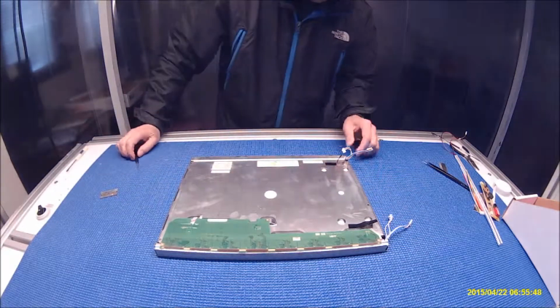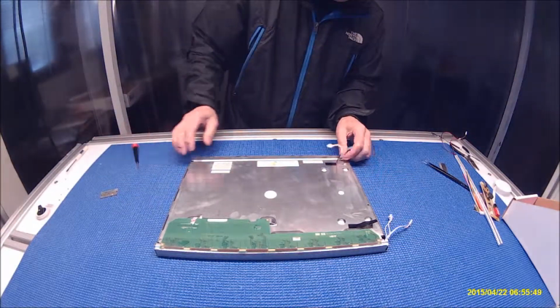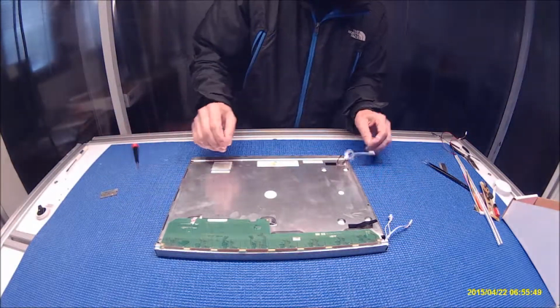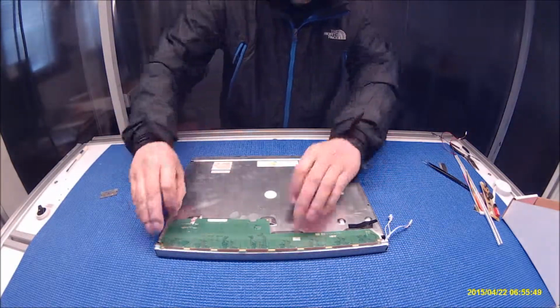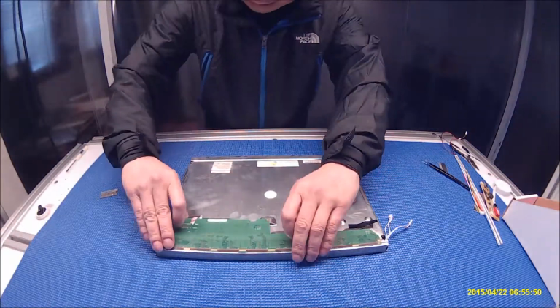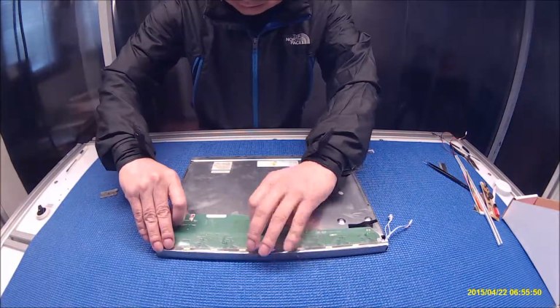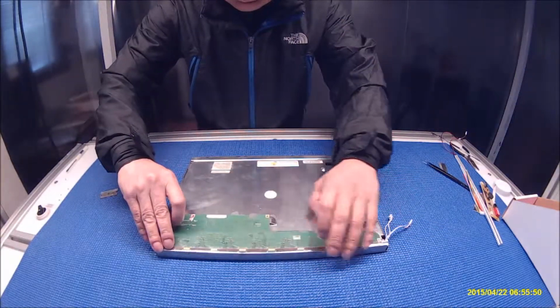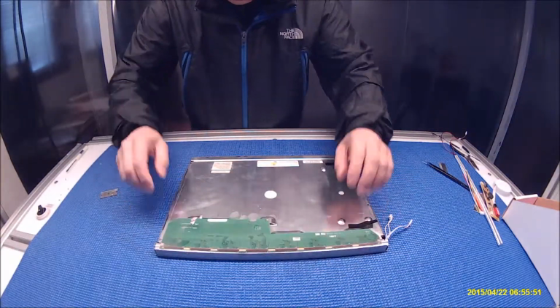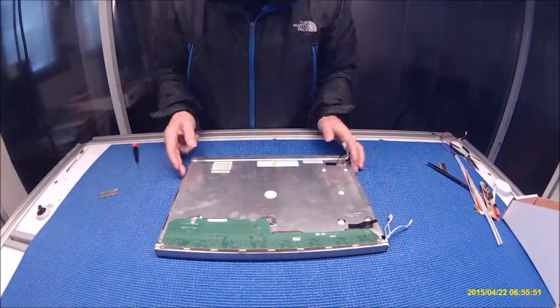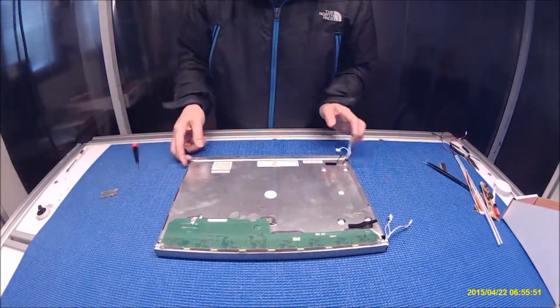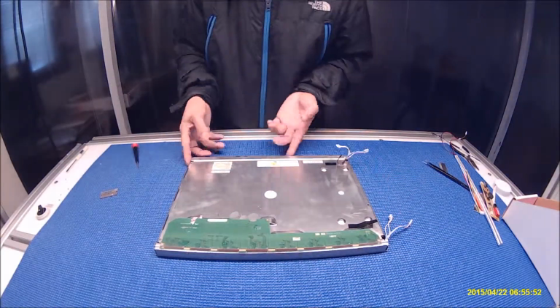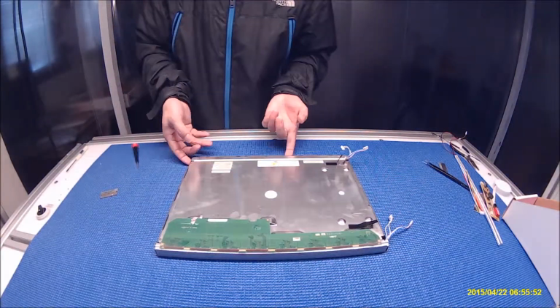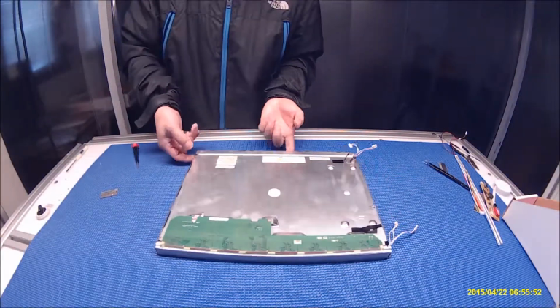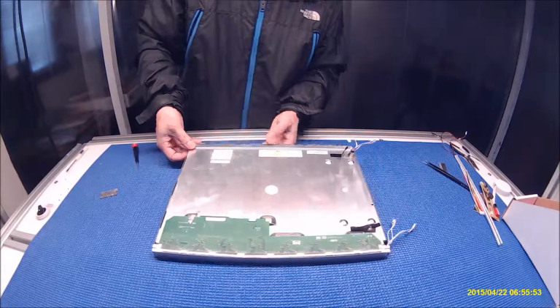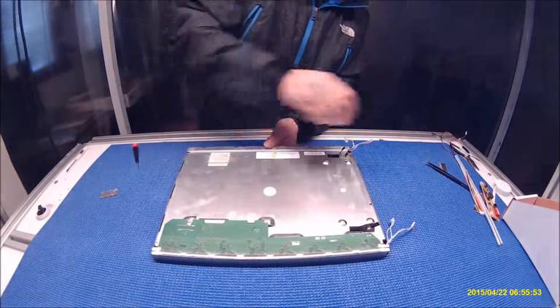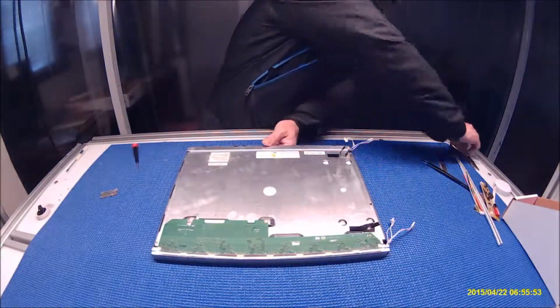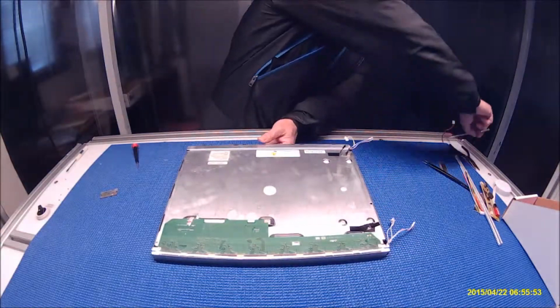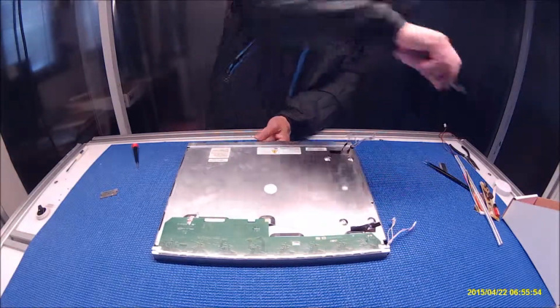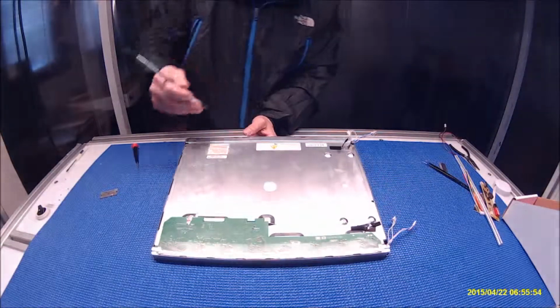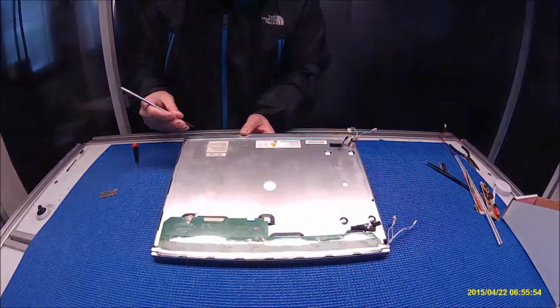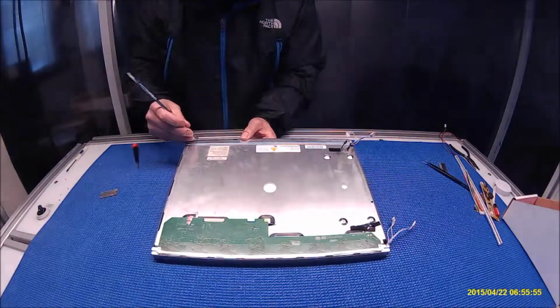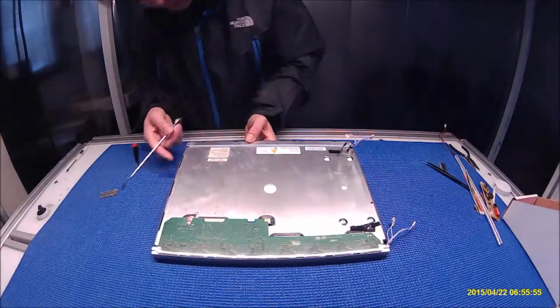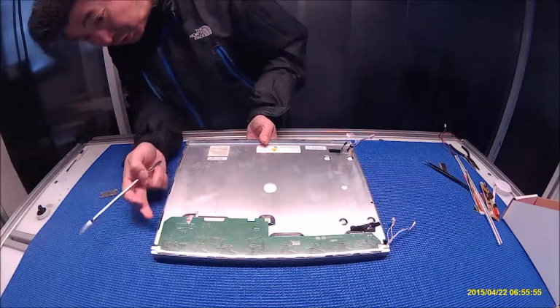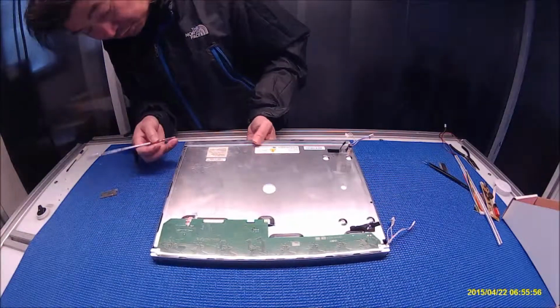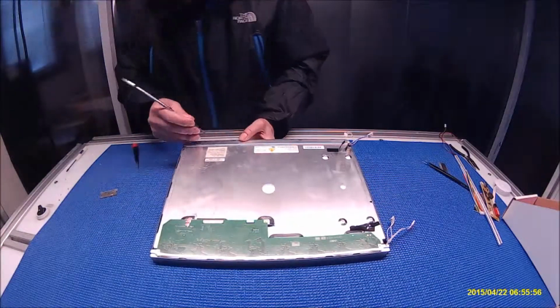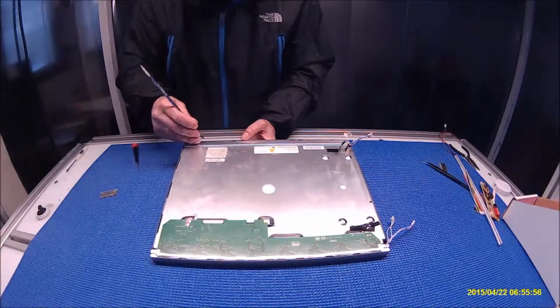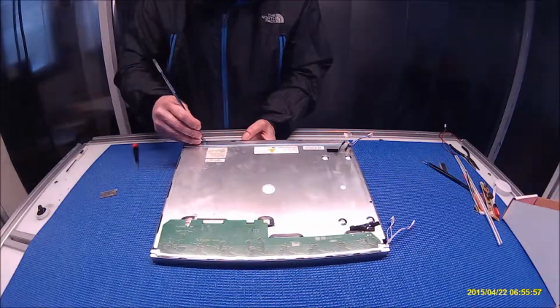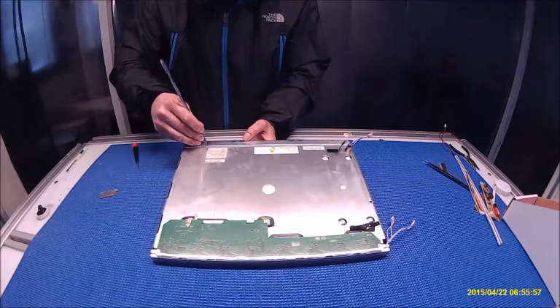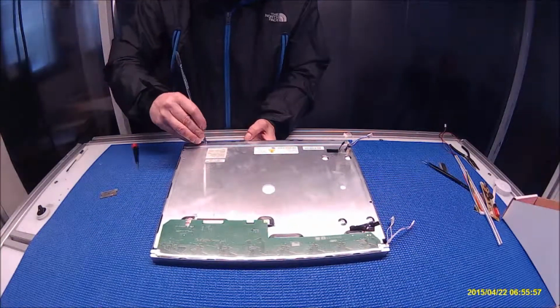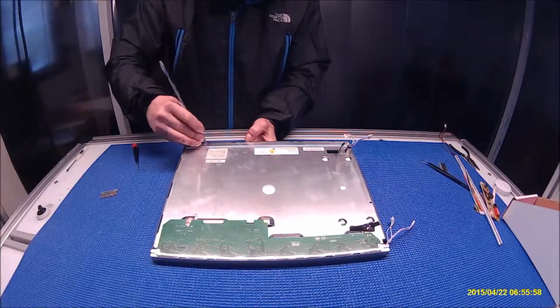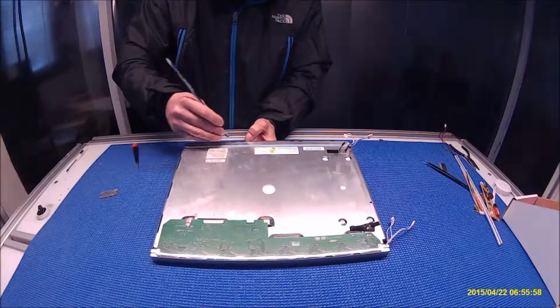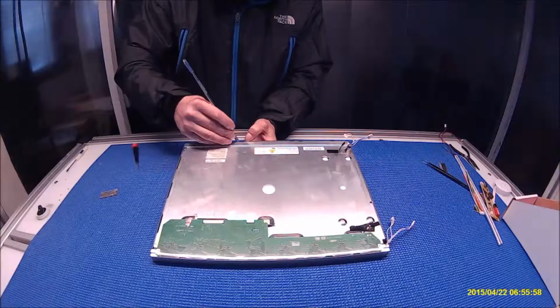Then we try to remove this metal film, just one side at a time. There's no screw around, so just one side at a time.